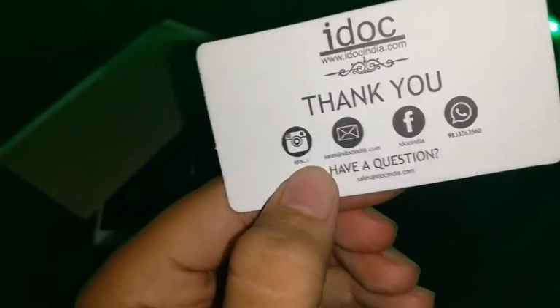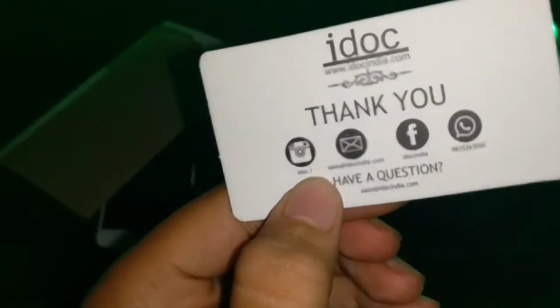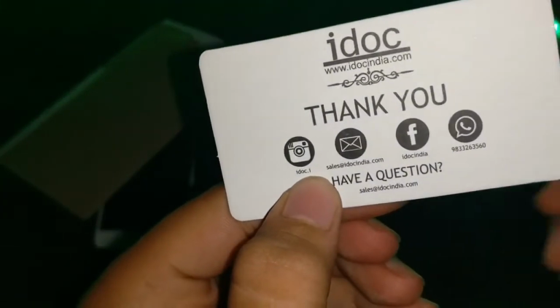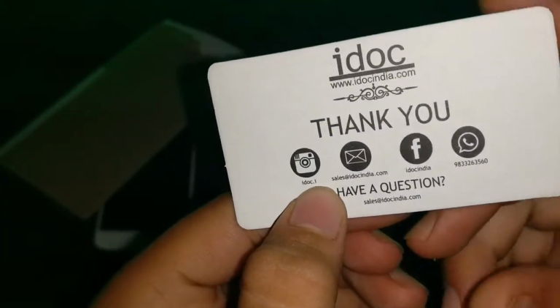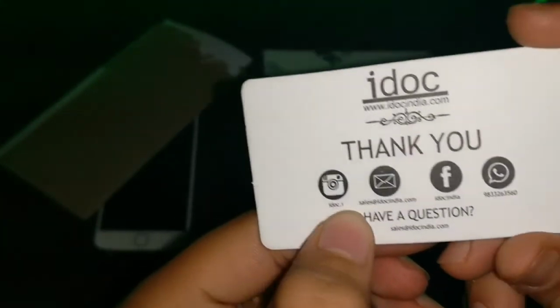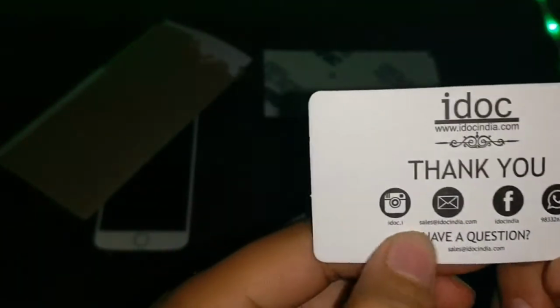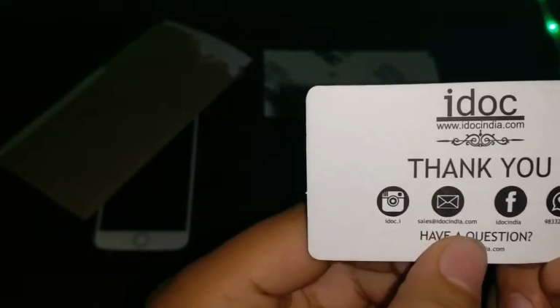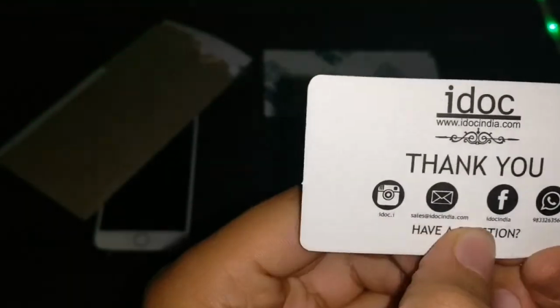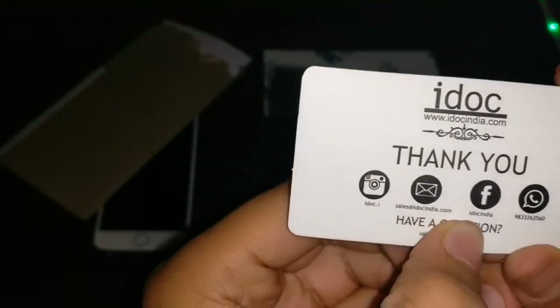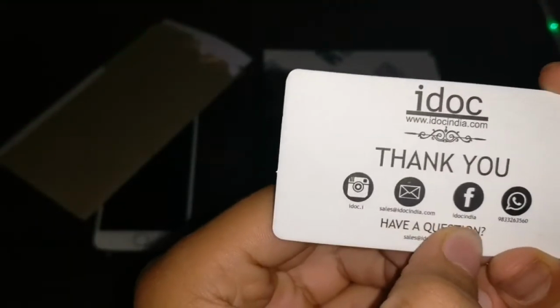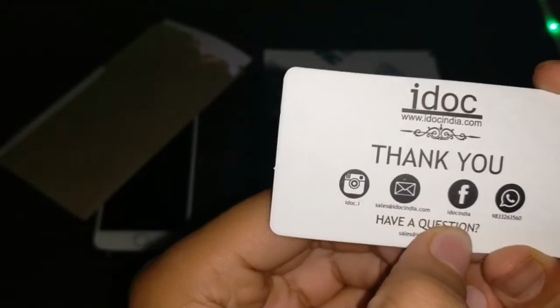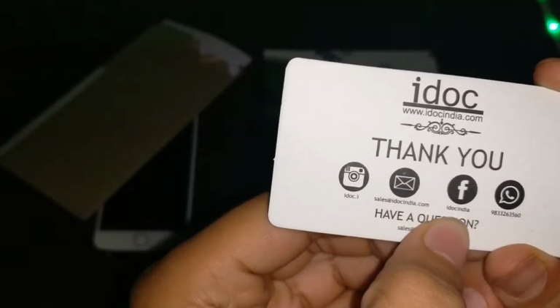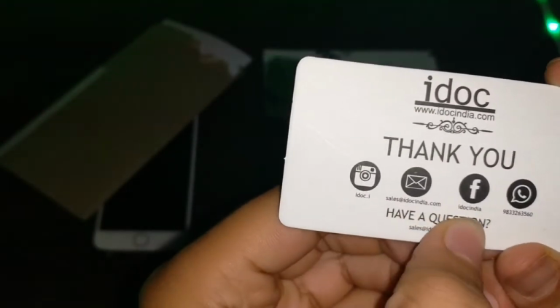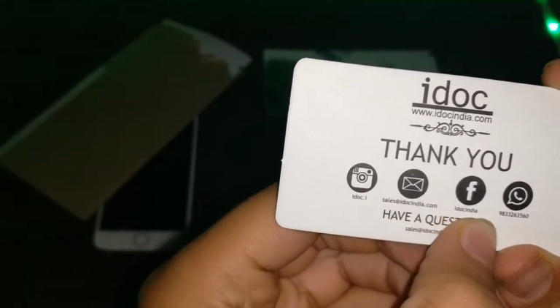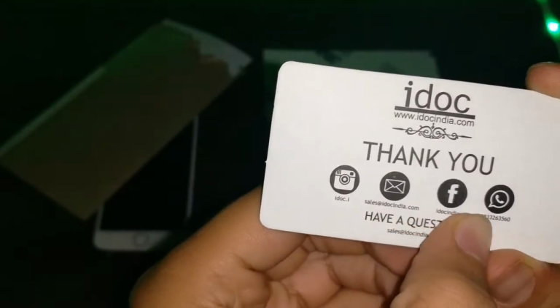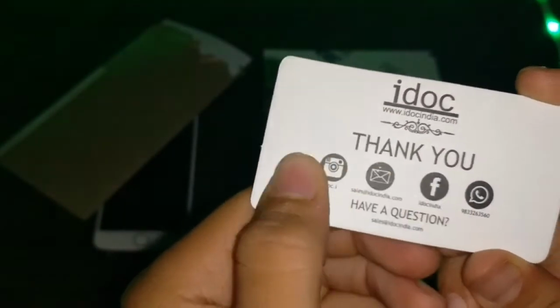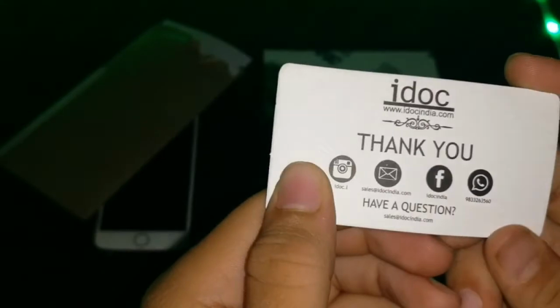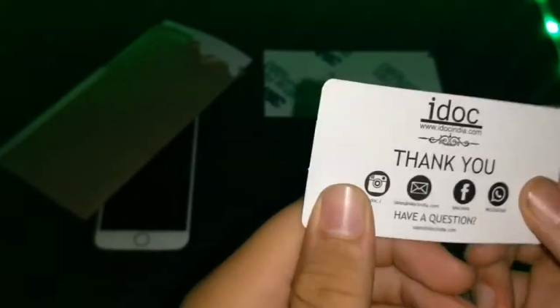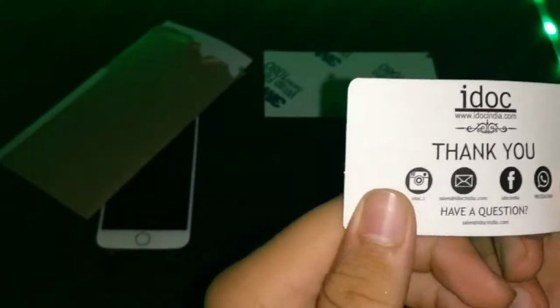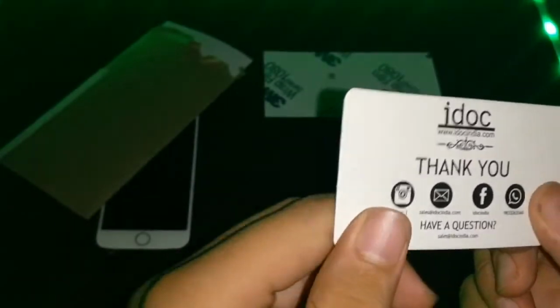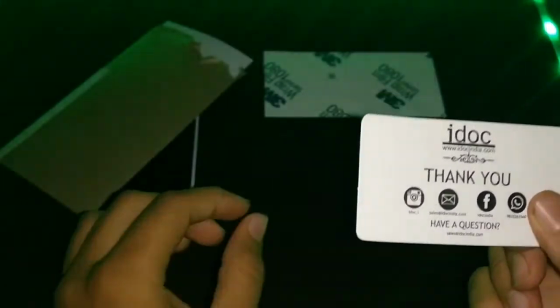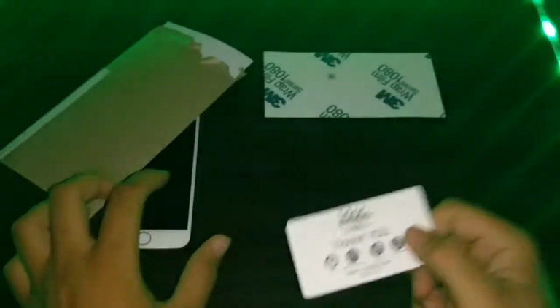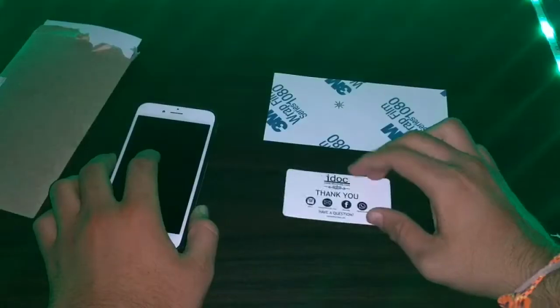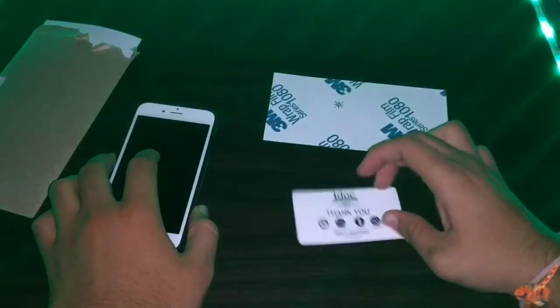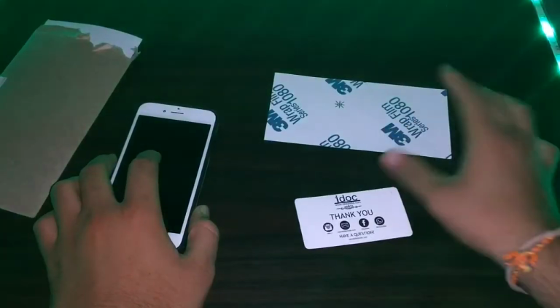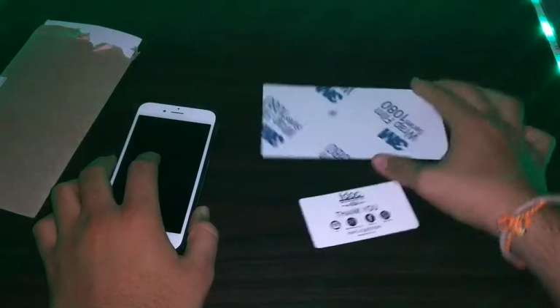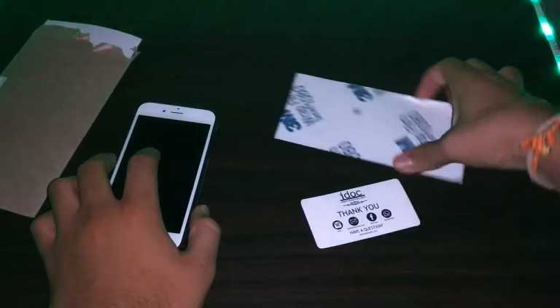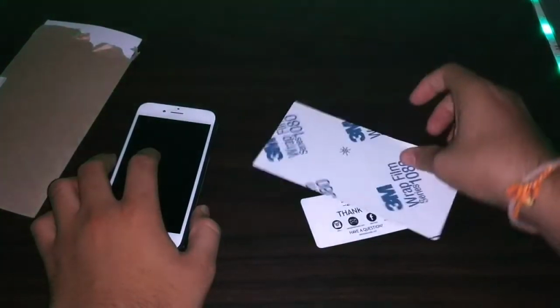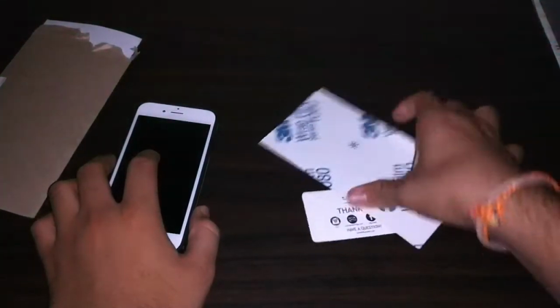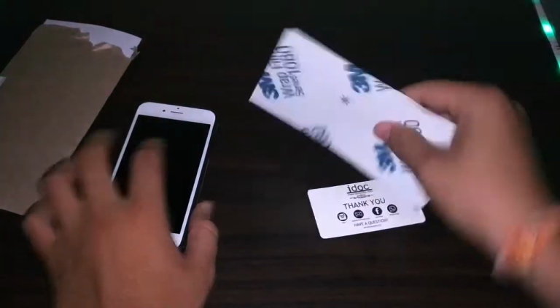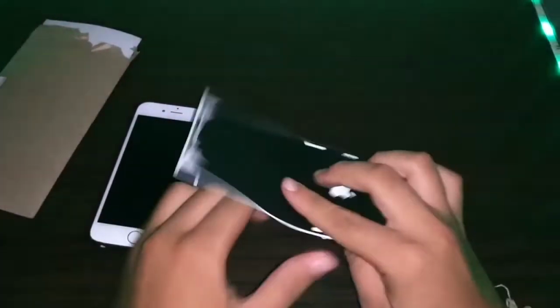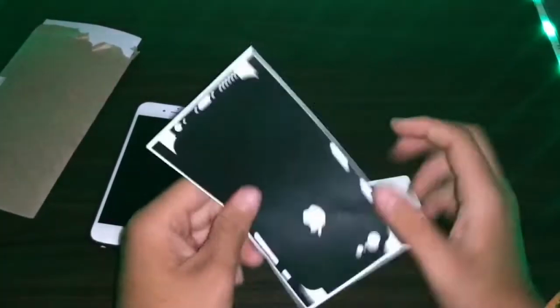You can also see their Instagram handle idog.i — I will give you a link in the description. Then there is their Facebook handle iDog India, and they also have a WhatsApp number so you can order through WhatsApp as well.